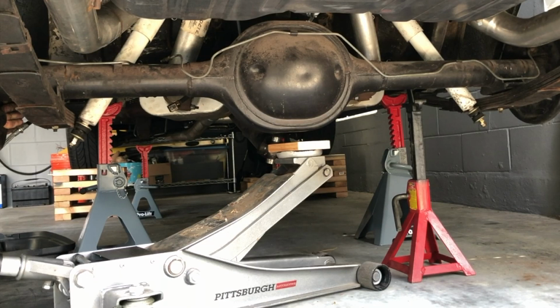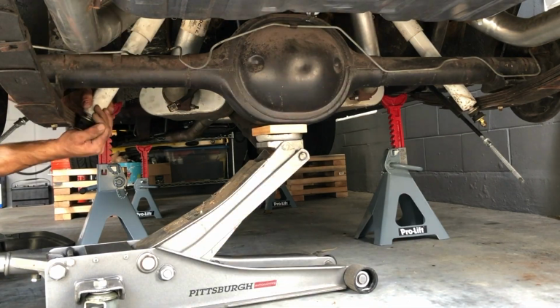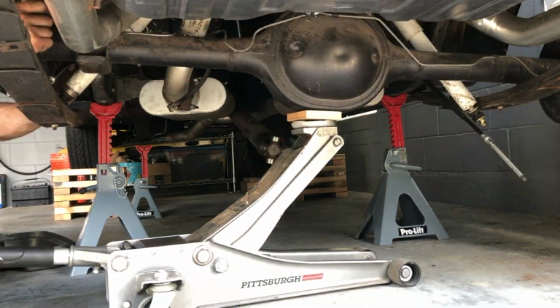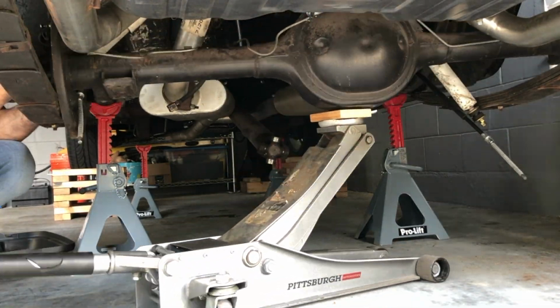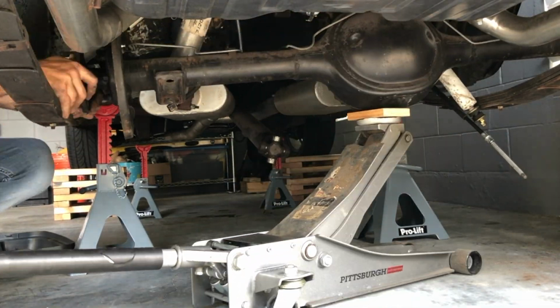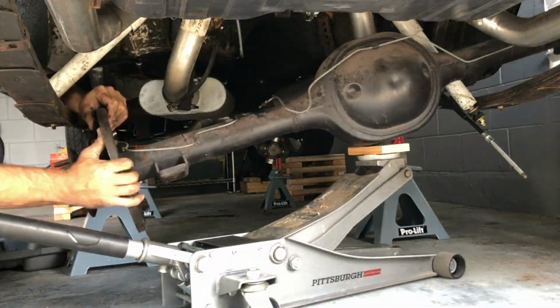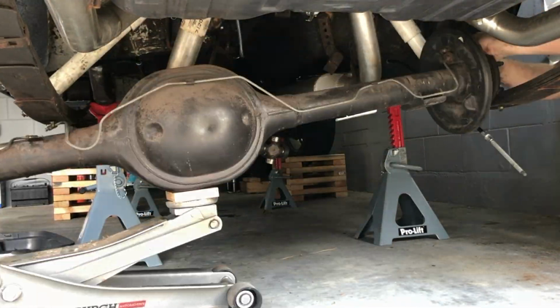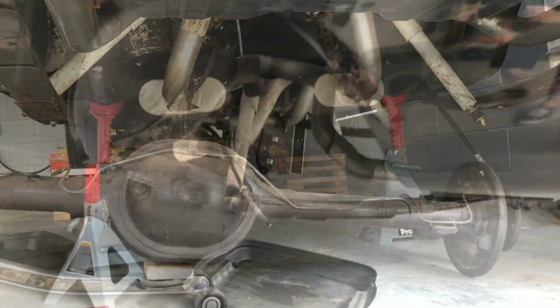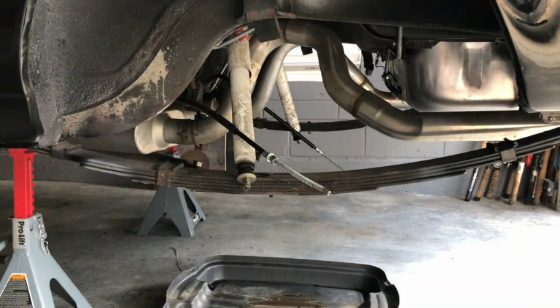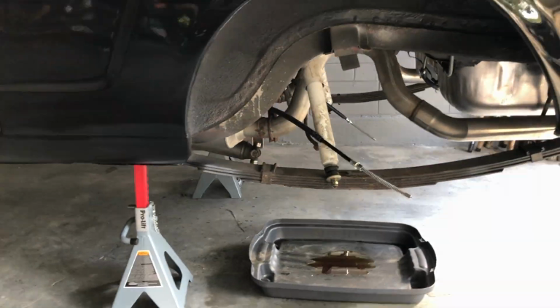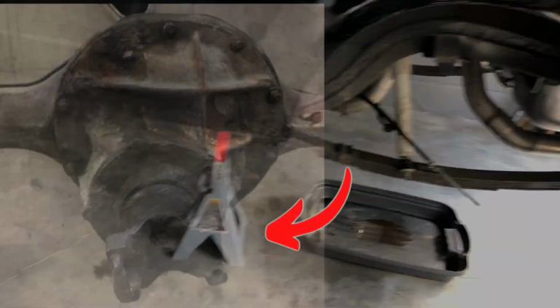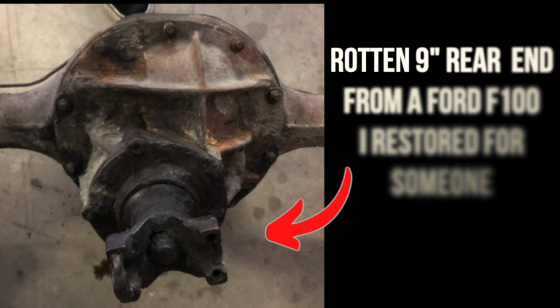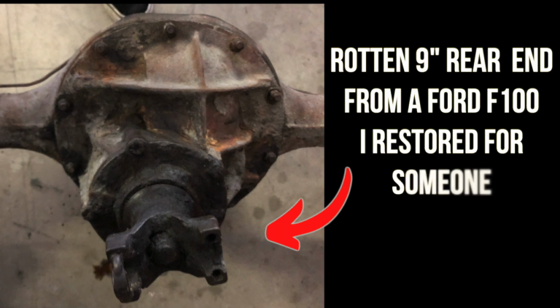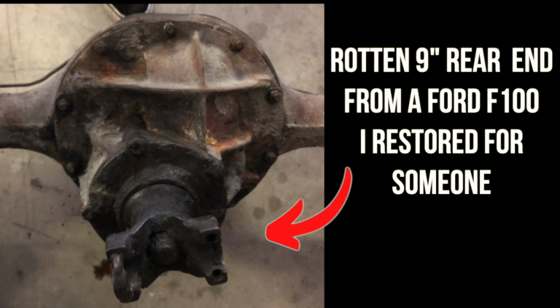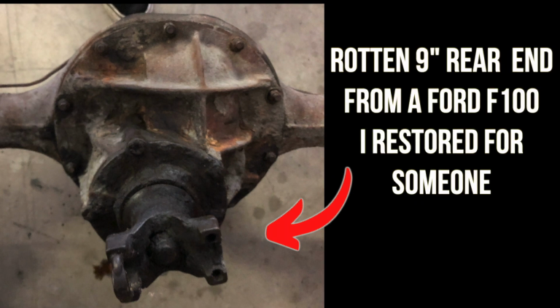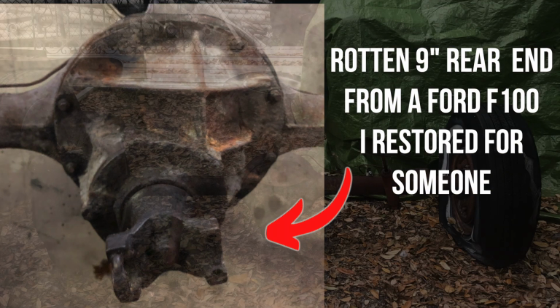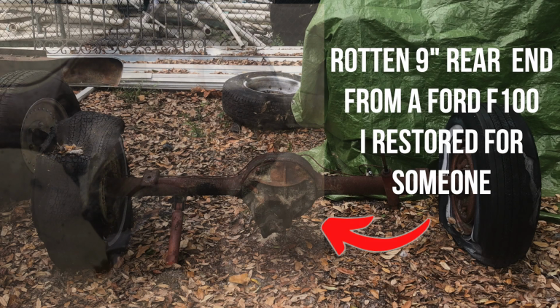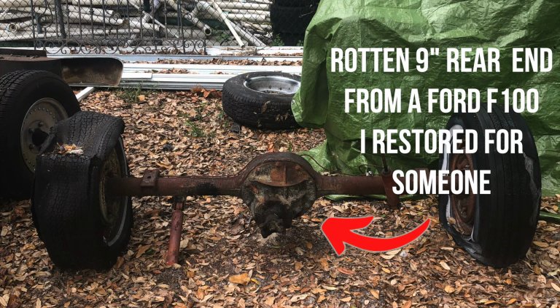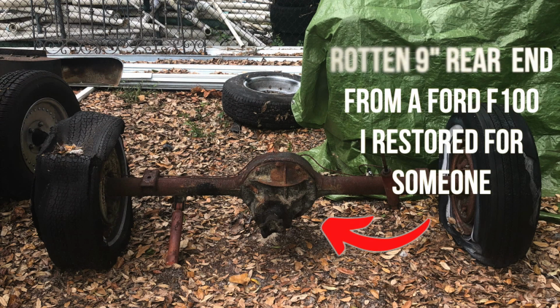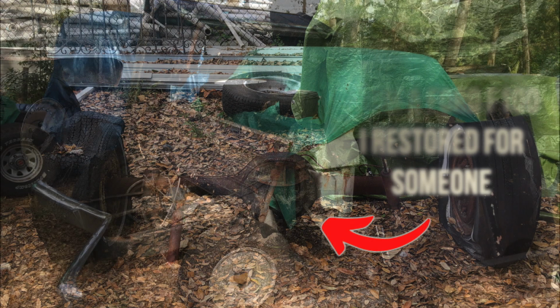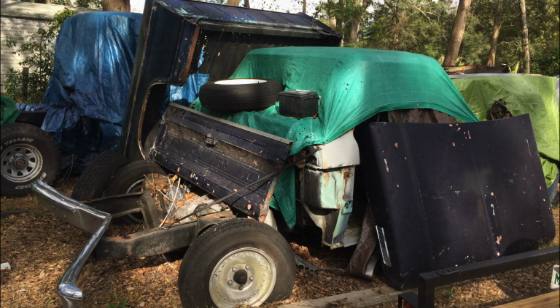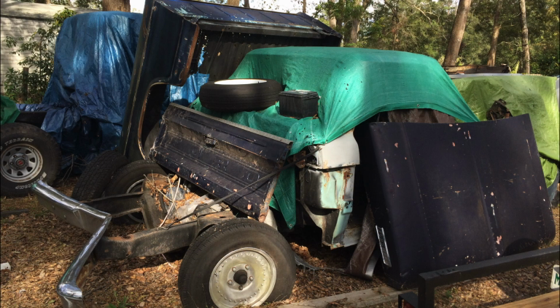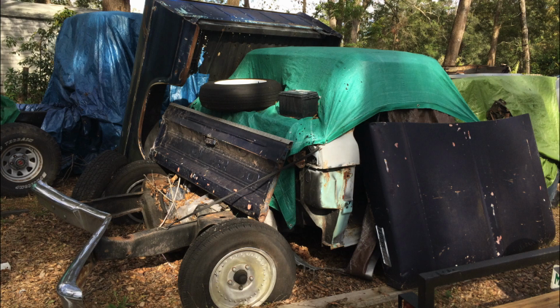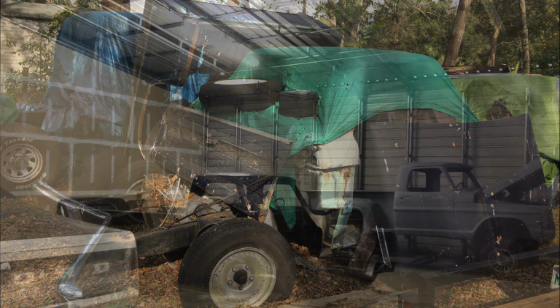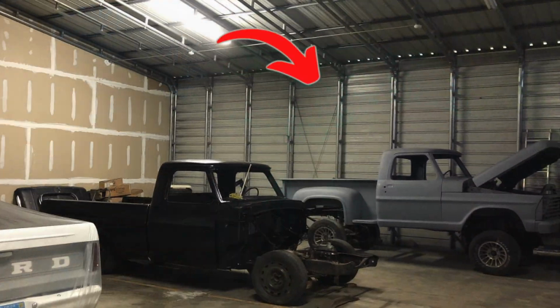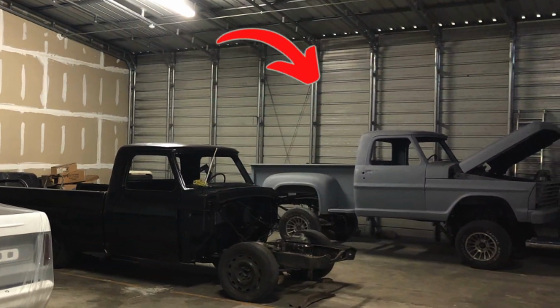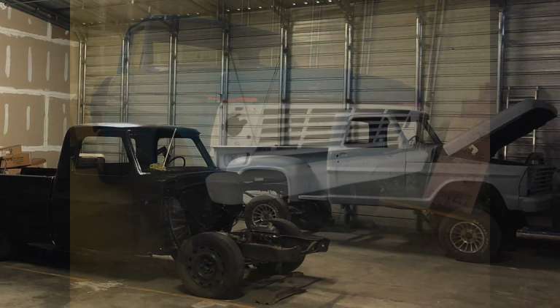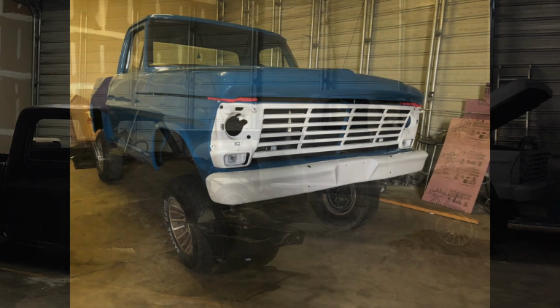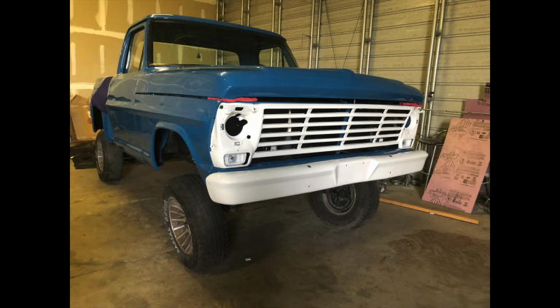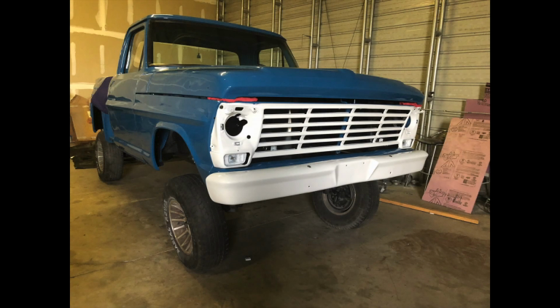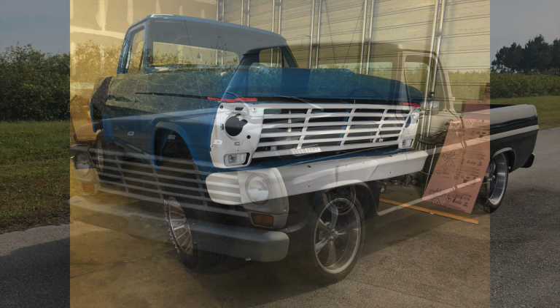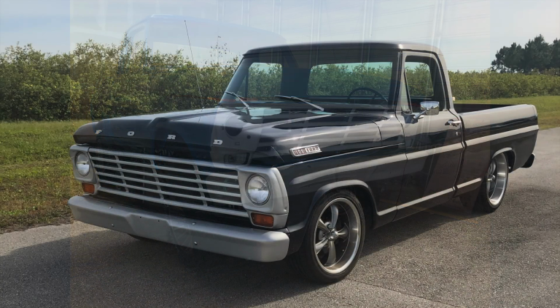So like I said, I removed the 8-inch rear axle from my 66 Mustang so that I can replace it with a 9-inch I'm going to rebuild from a project I got, where I took a pile of parts and turned it into two 67 F-100s shown here.